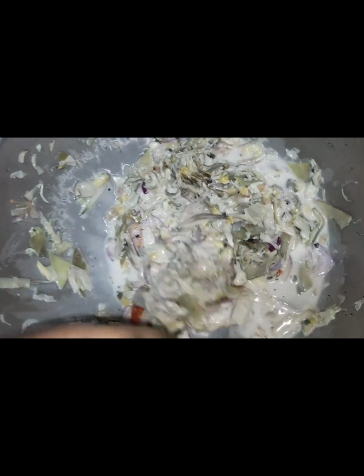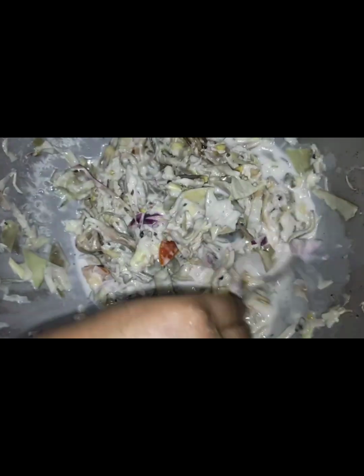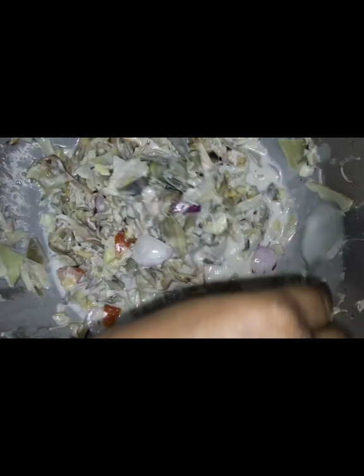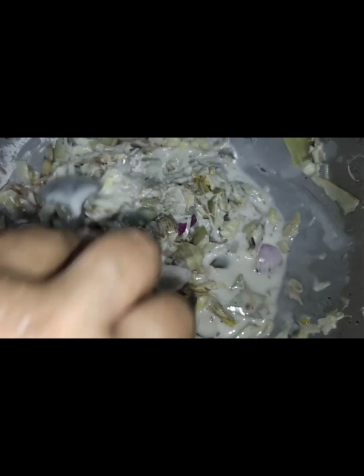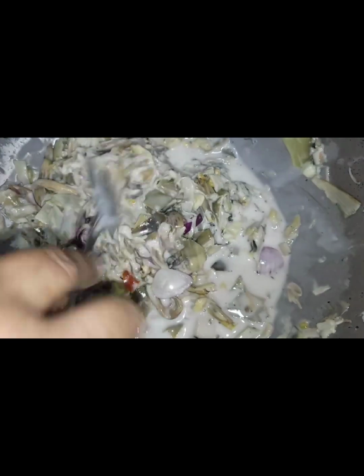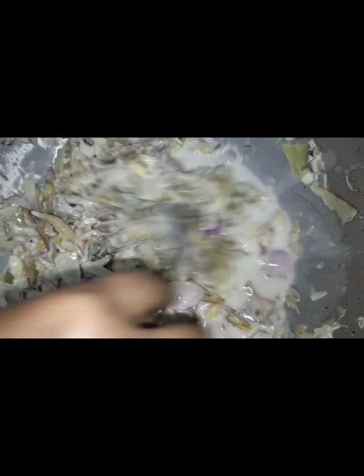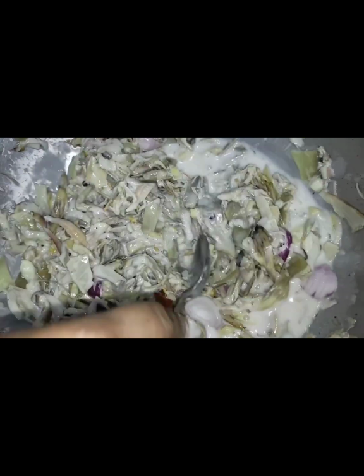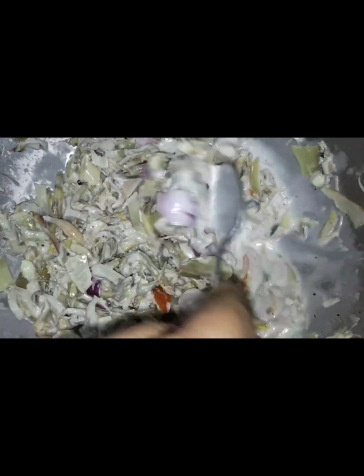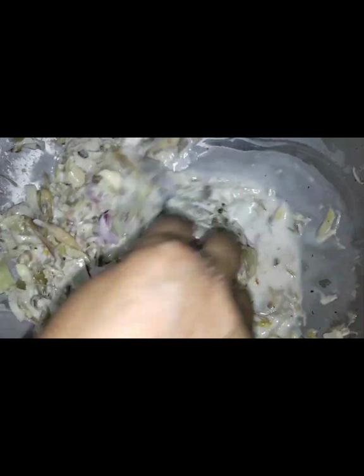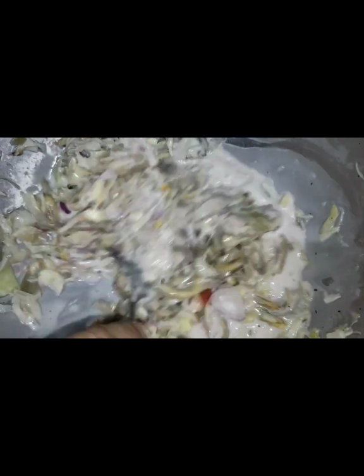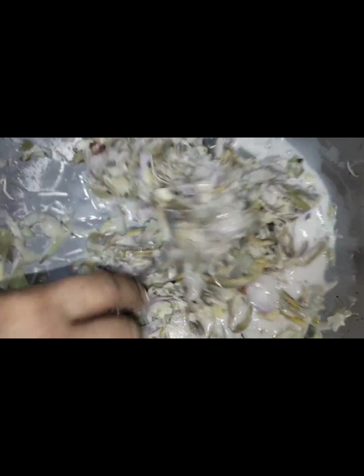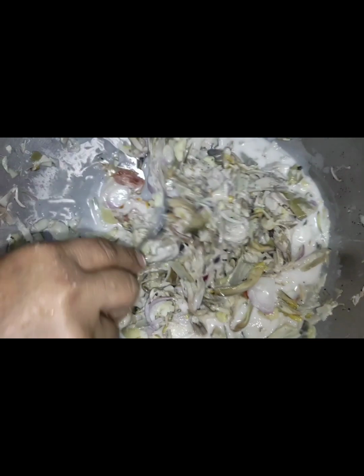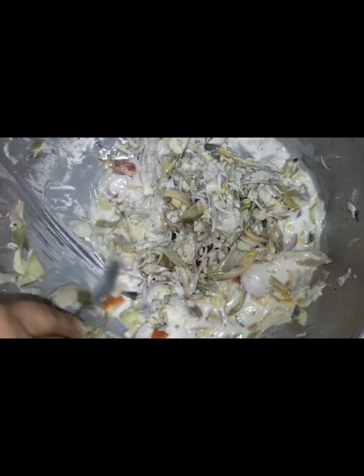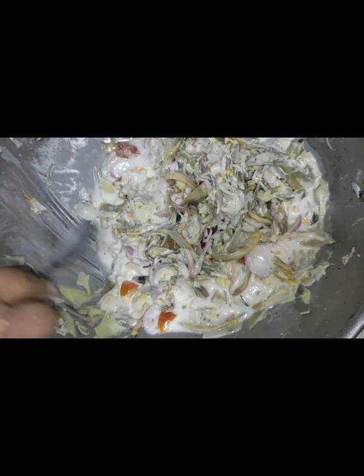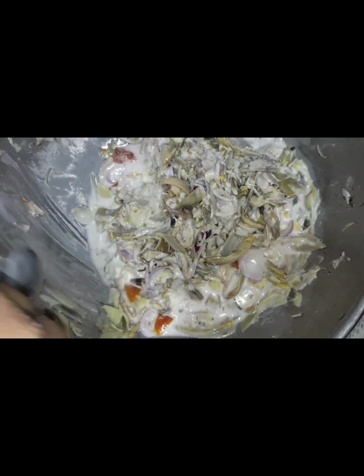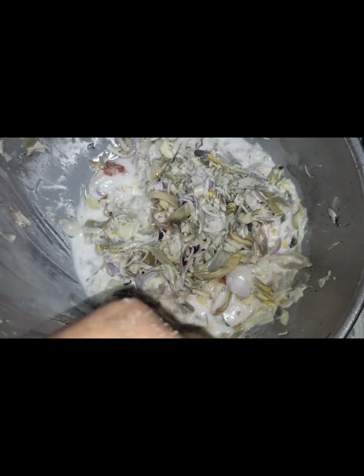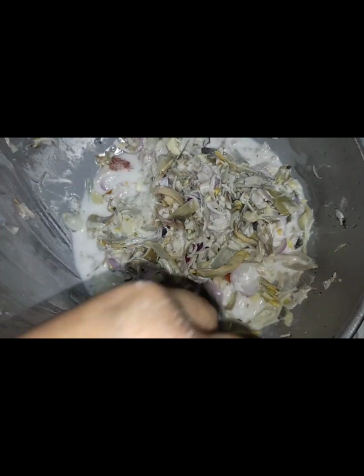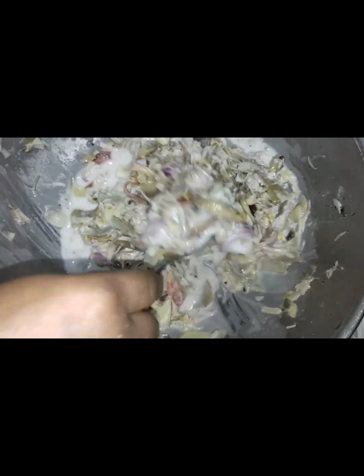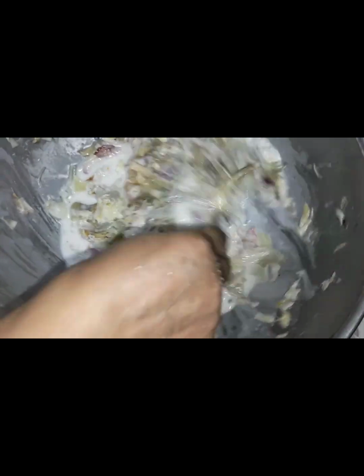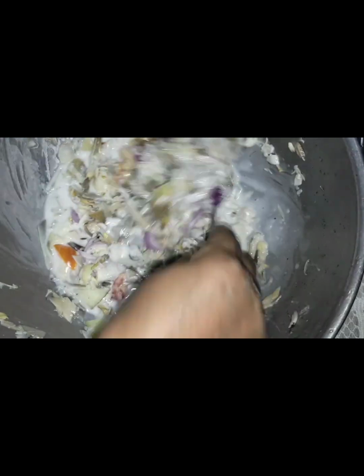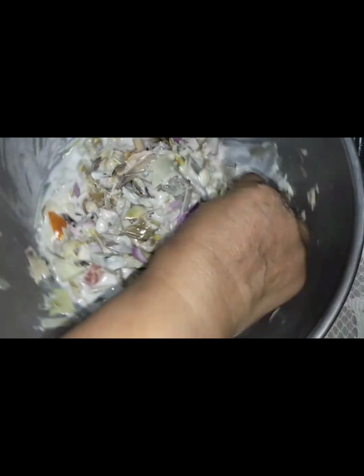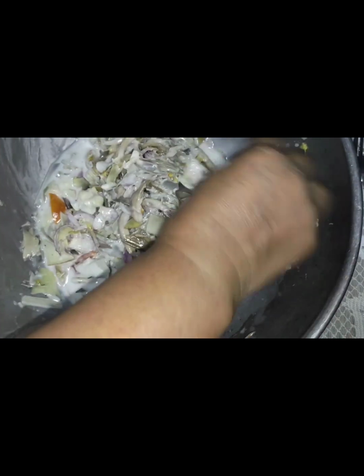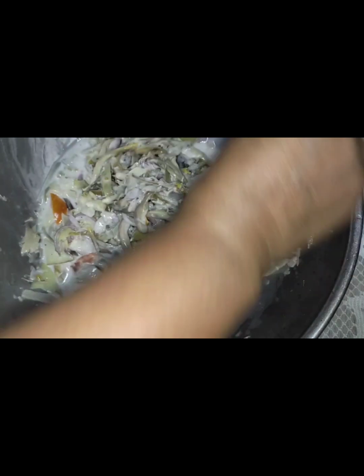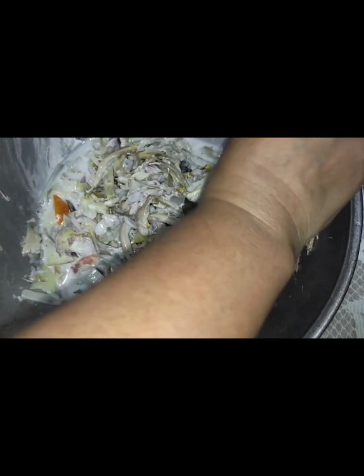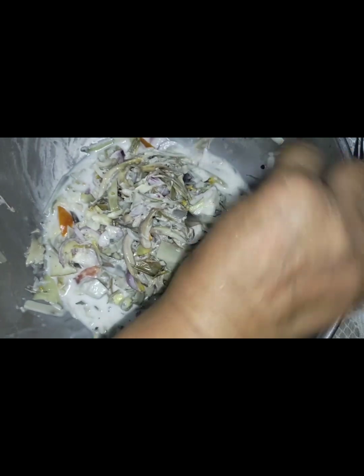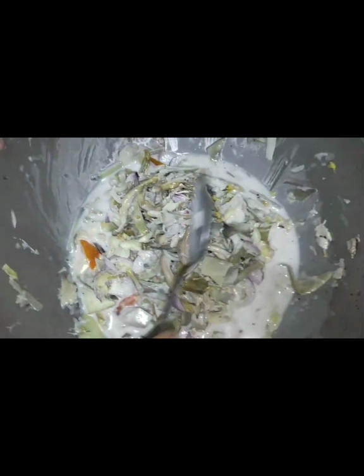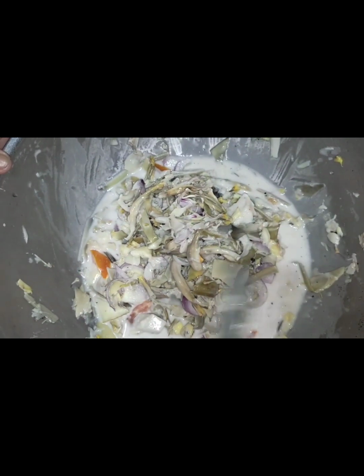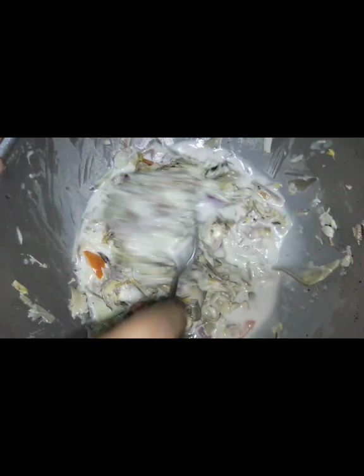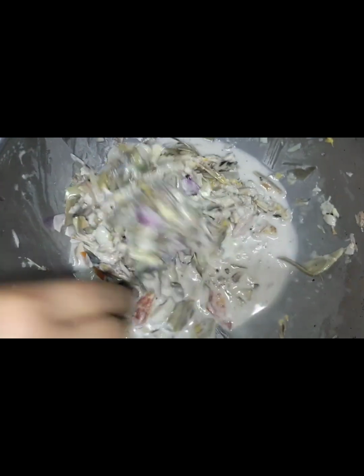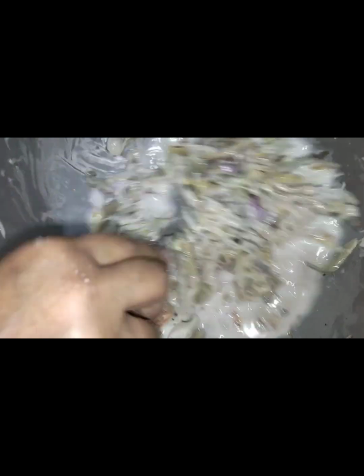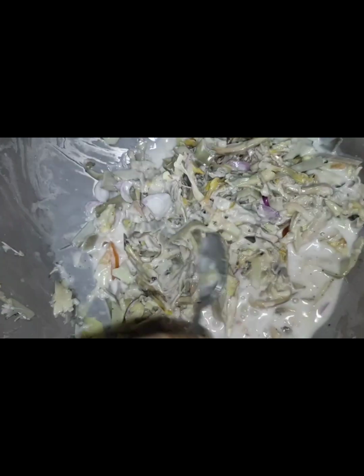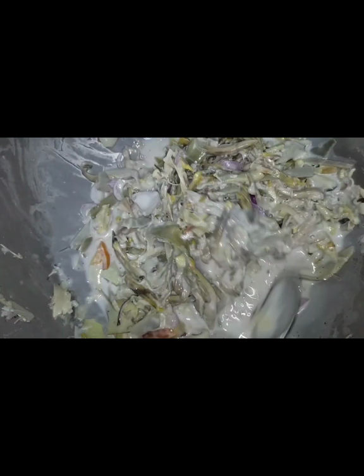Pag-sarap na ito guys. Yummy-yummy talaga ito guys. Ito yung gusto ko, yung salad na may gata. Kakaiba yan oh. Salad na may gata. Sarap.